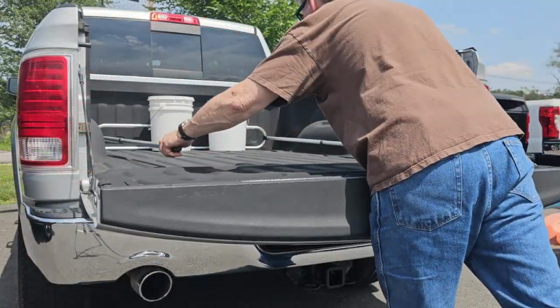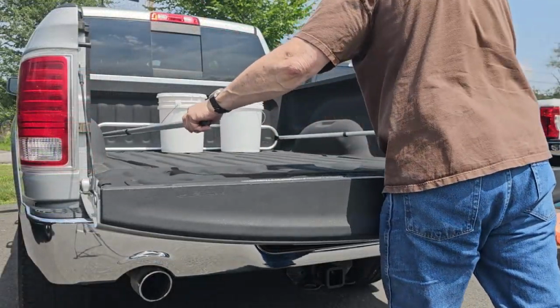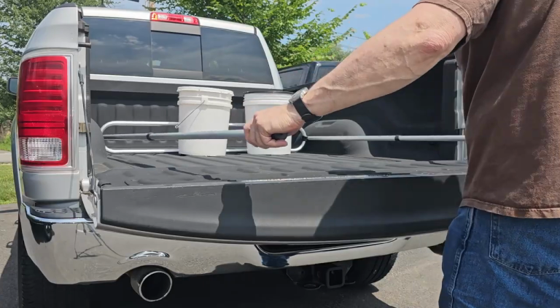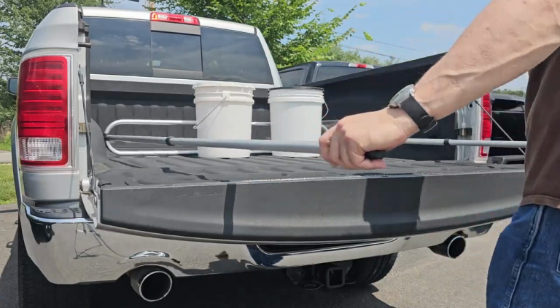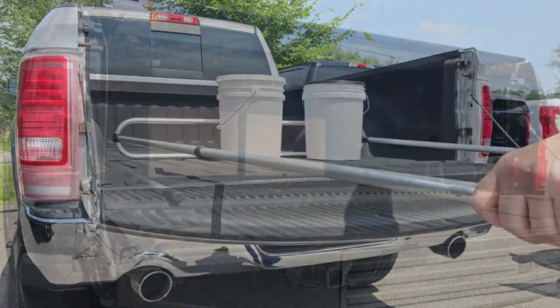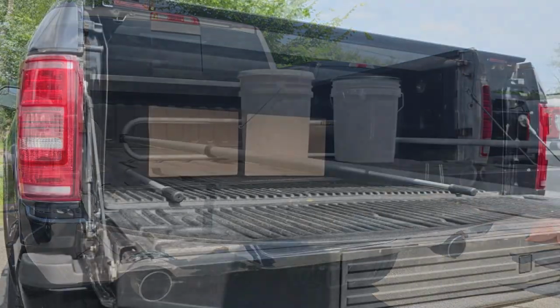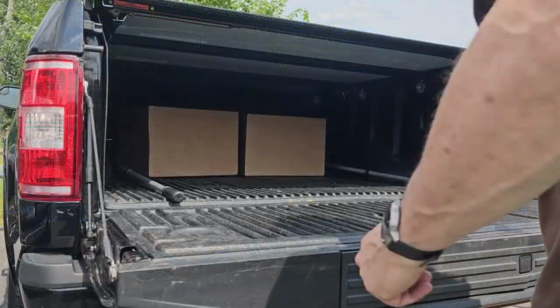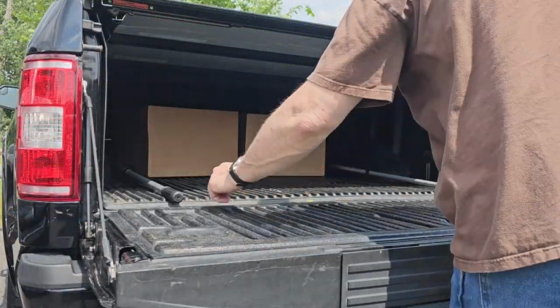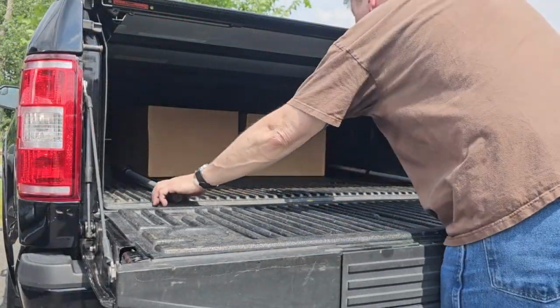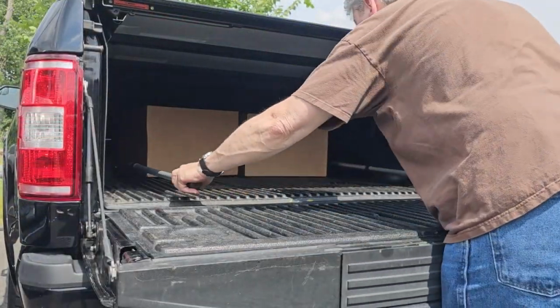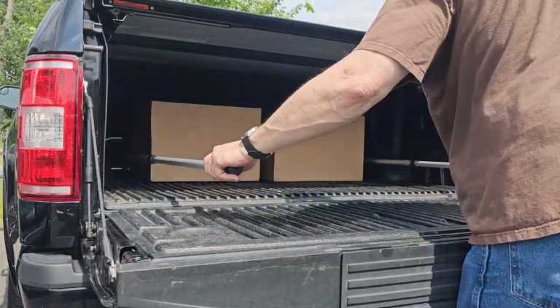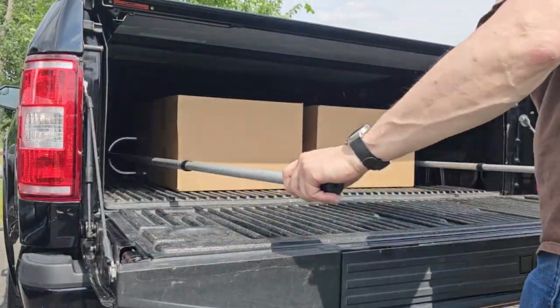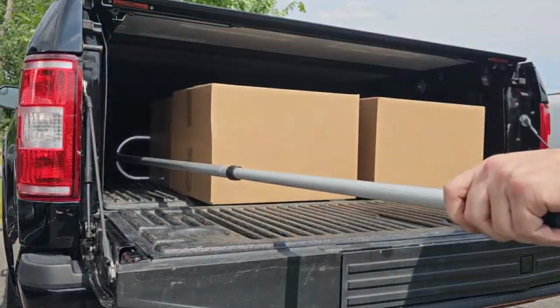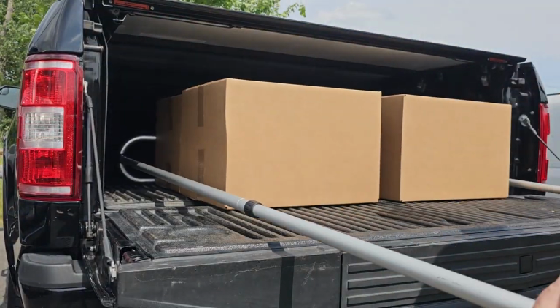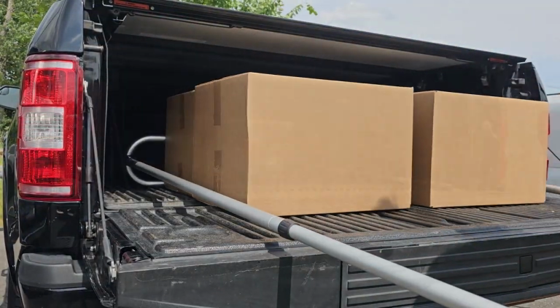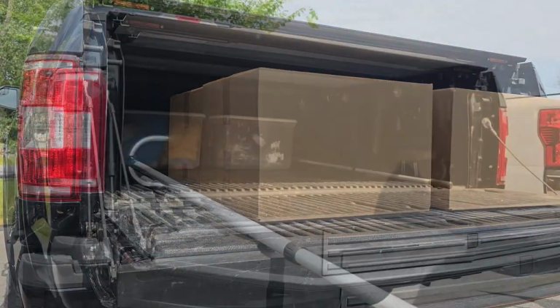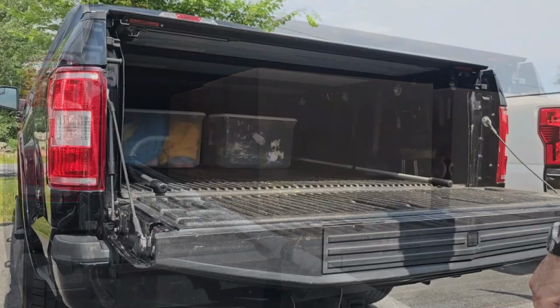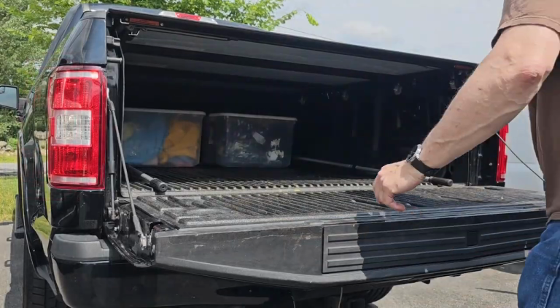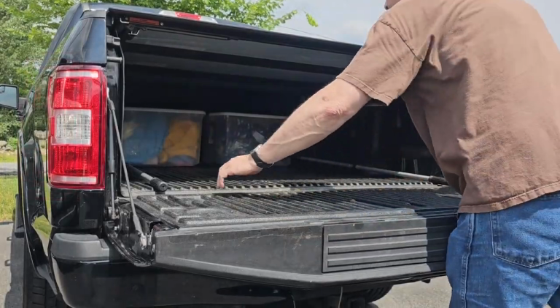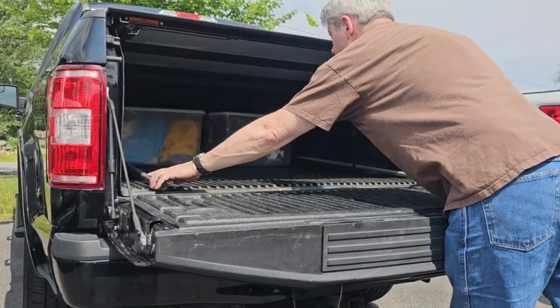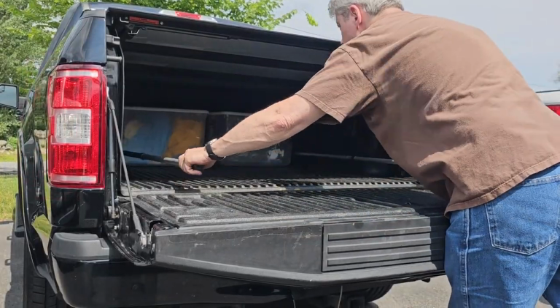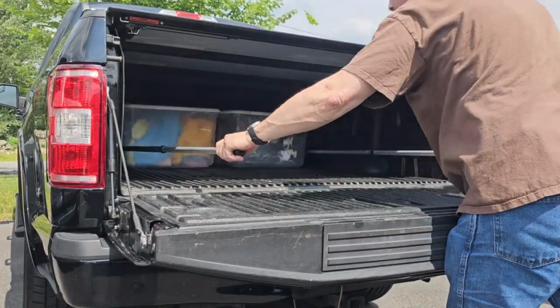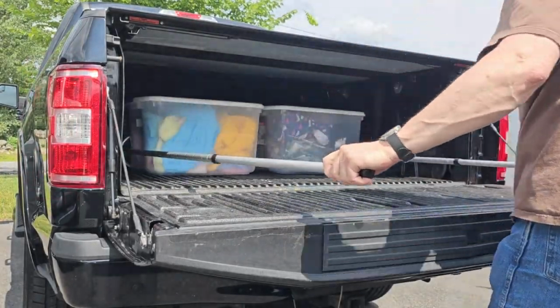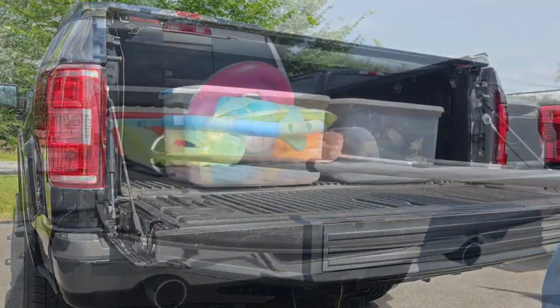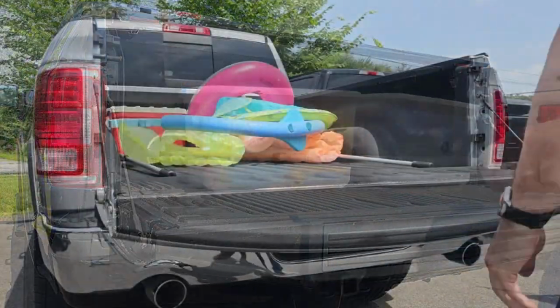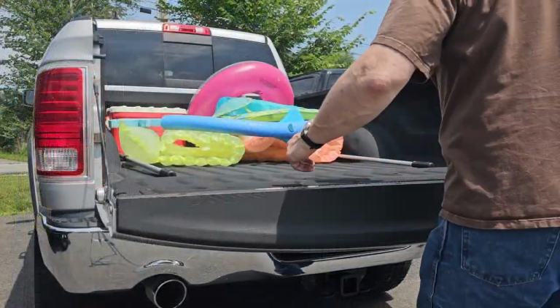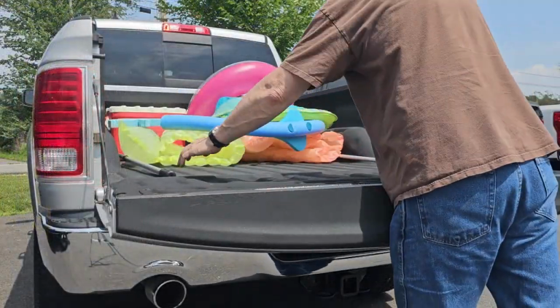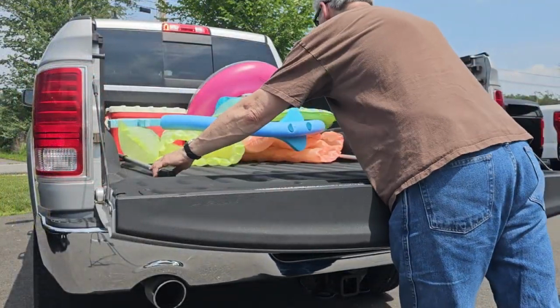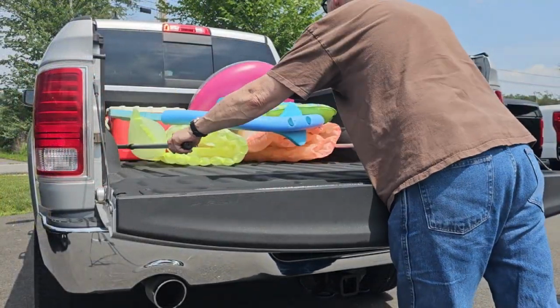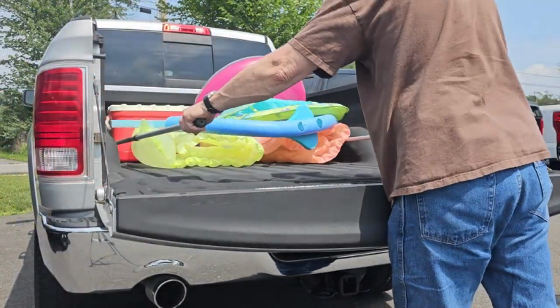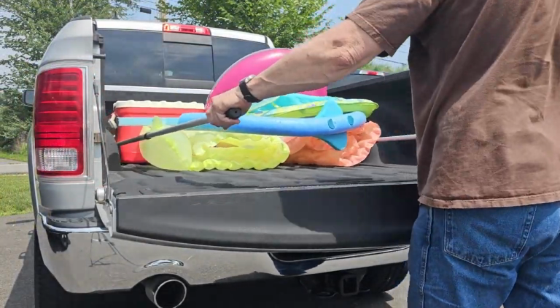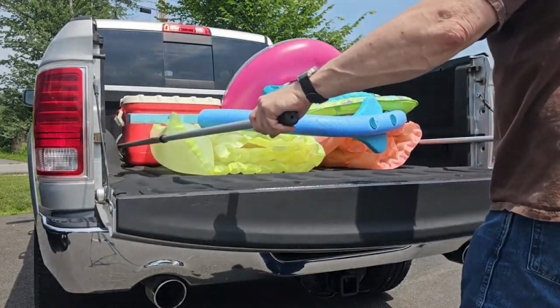It works especially well in trucks with a tonneau cover — there's no need to open it. We all know how frustrating it is when cargo is out of reach. Ultimately, you are faced with climbing in and out to retrieve it. This is an inconvenience,